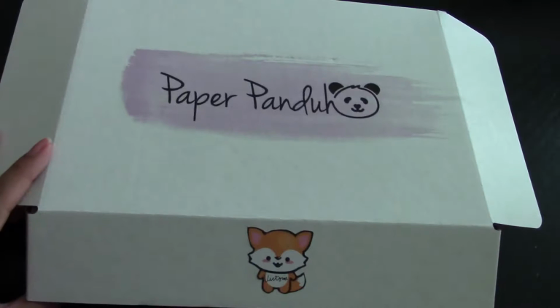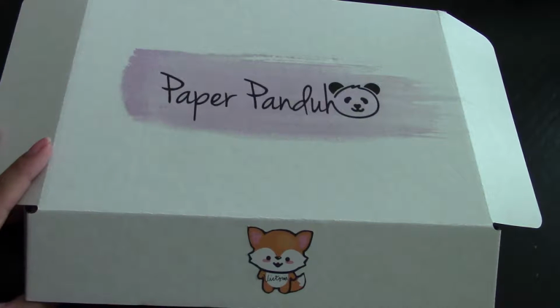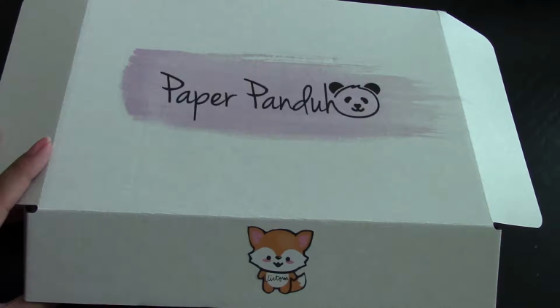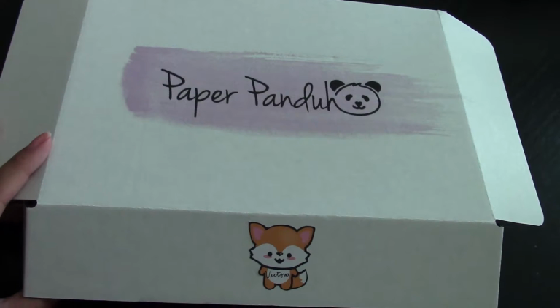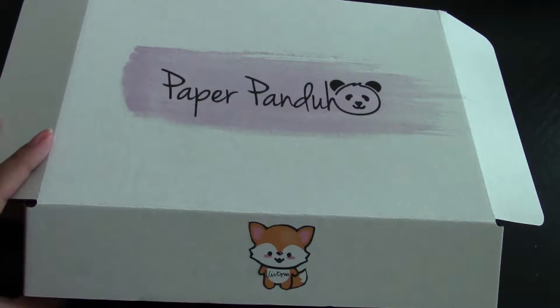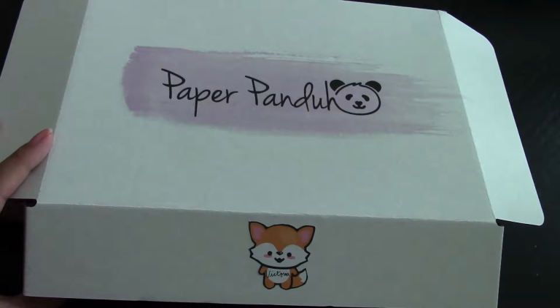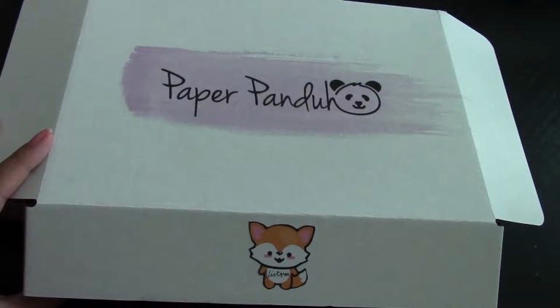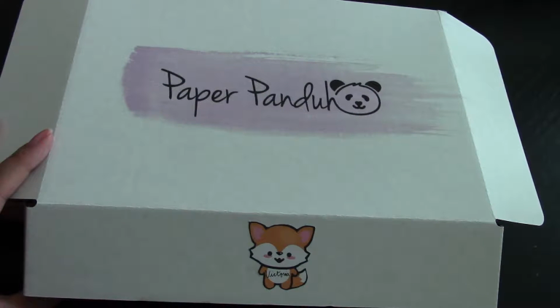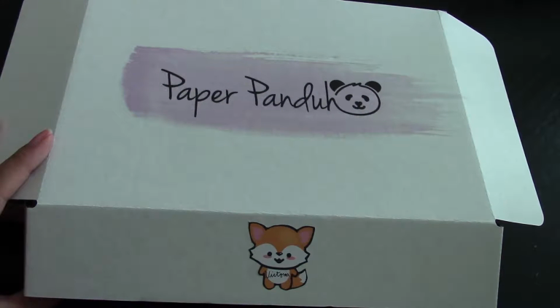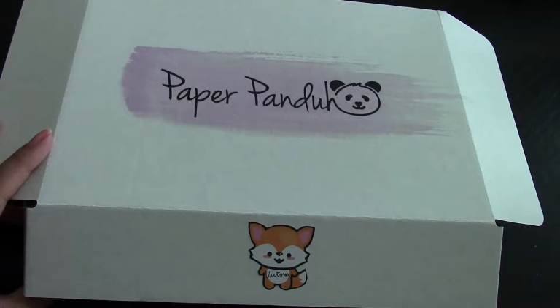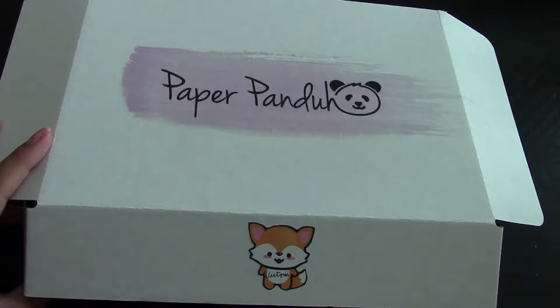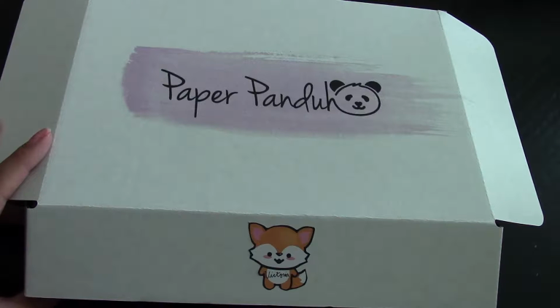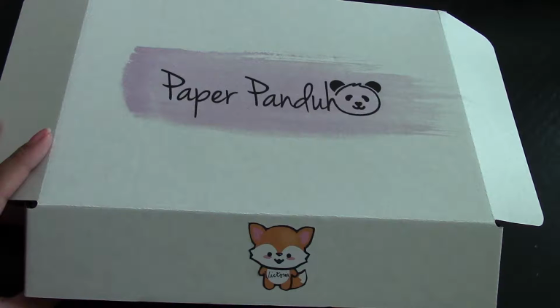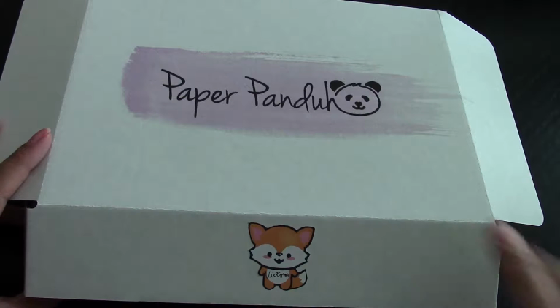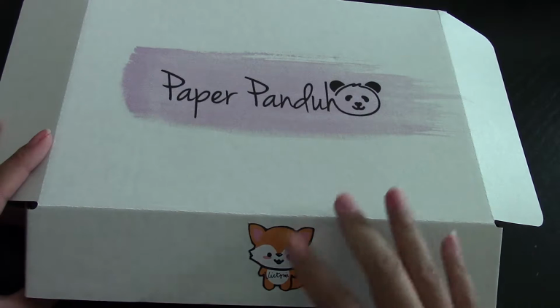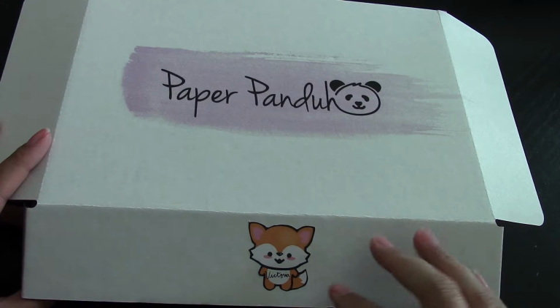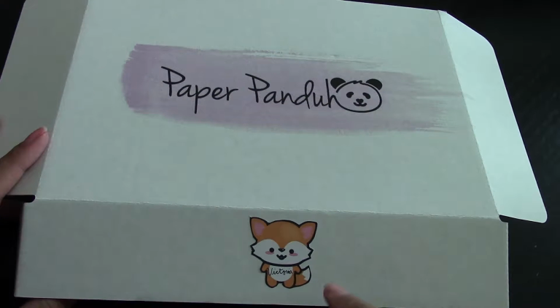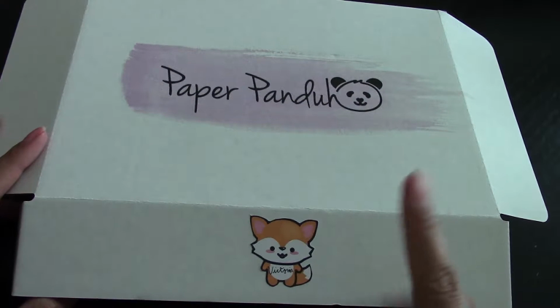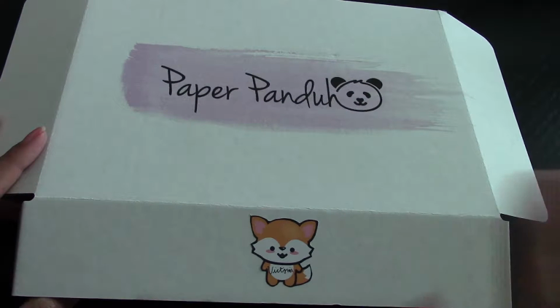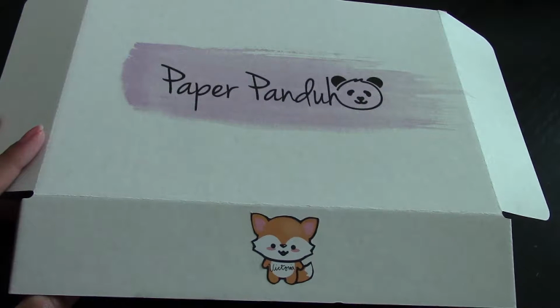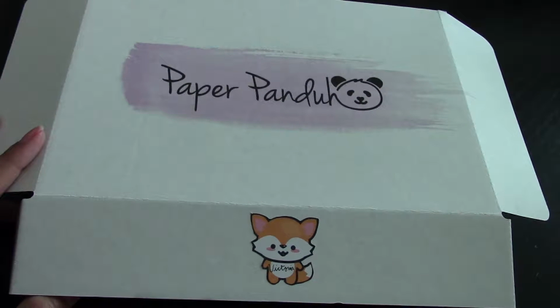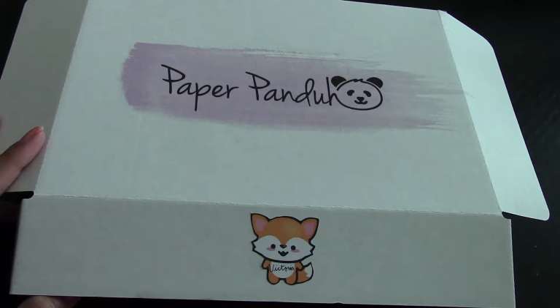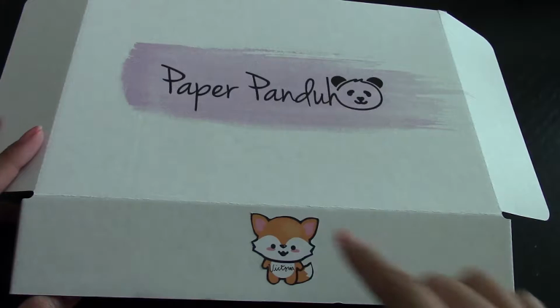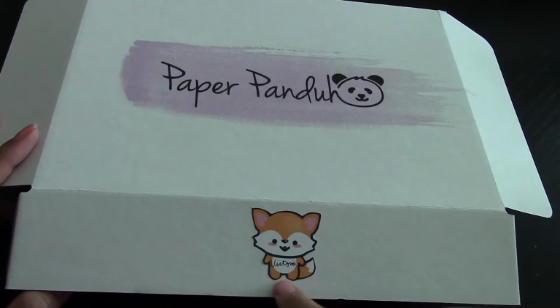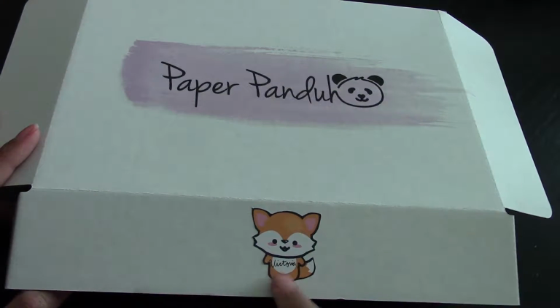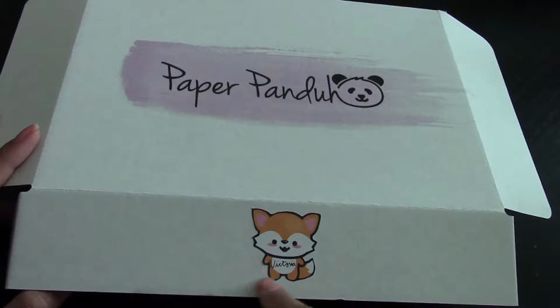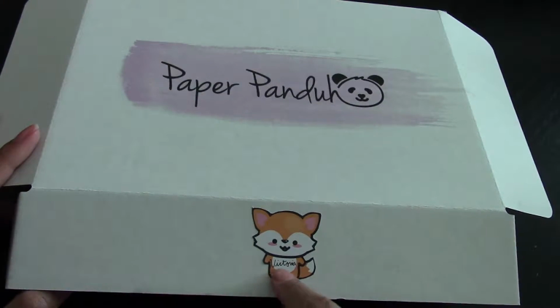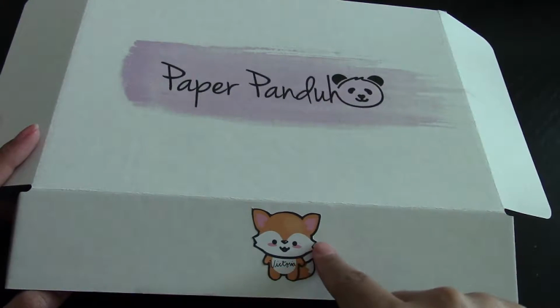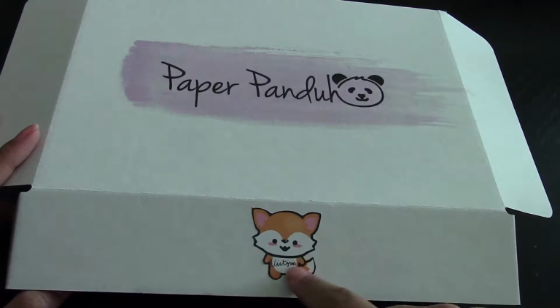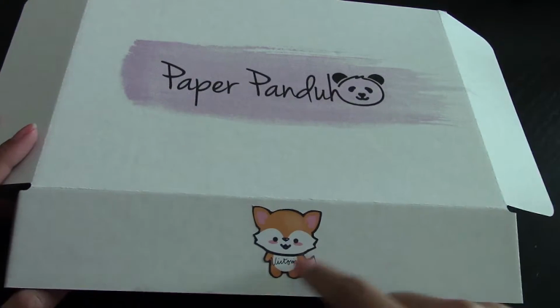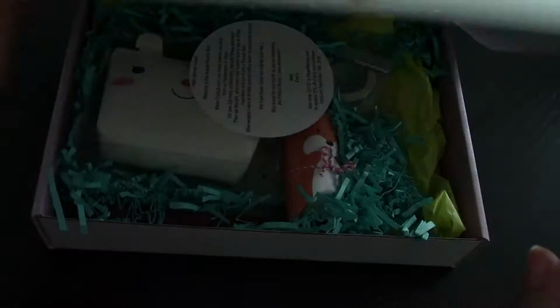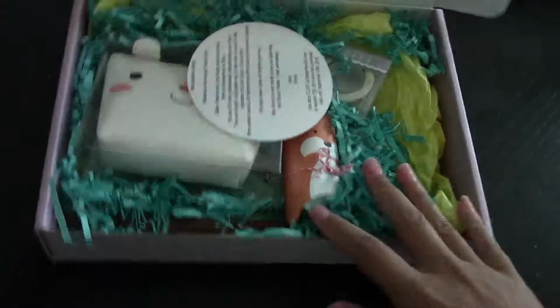Hi everyone, this is the August Paper Panda Box. I think I got it this past Saturday — I wasn't home when it came, but that's when it came. And look, it has a little sticker of a box and it says Victoria there.